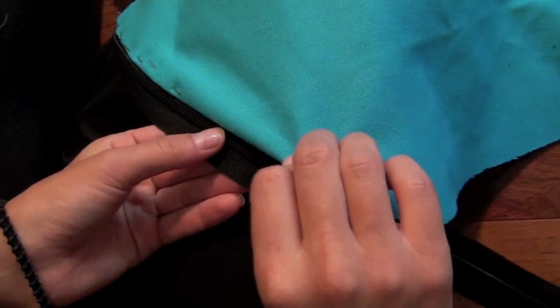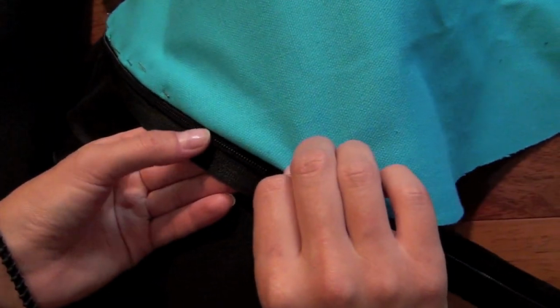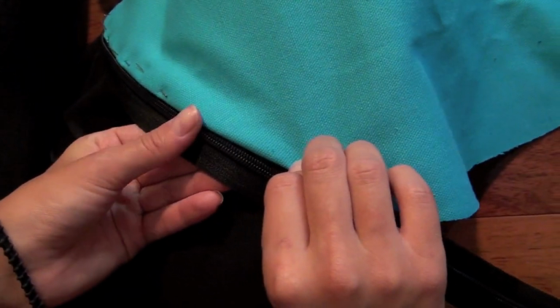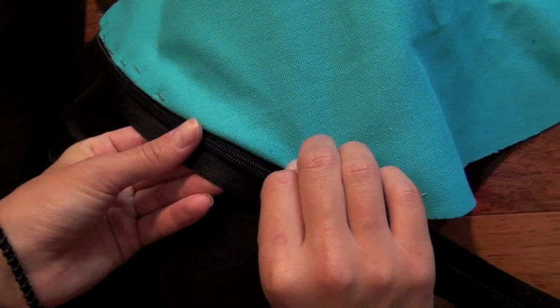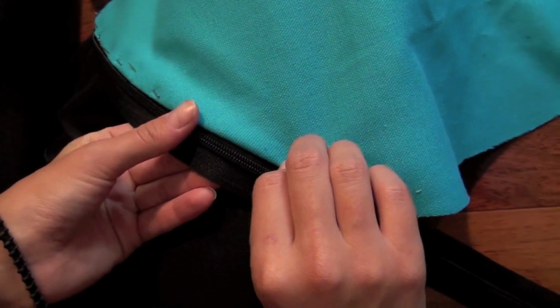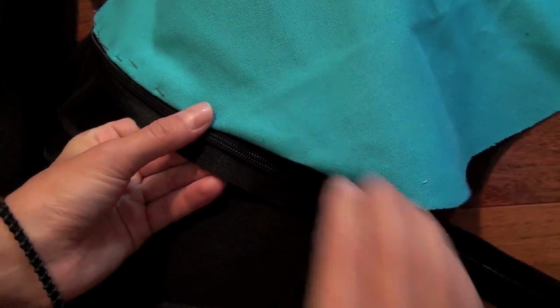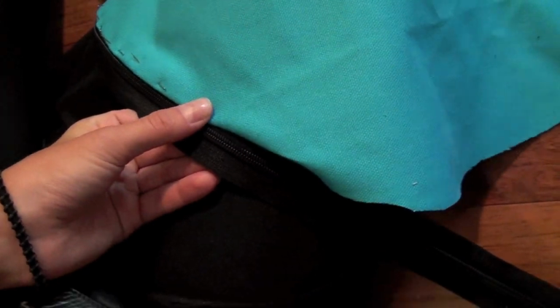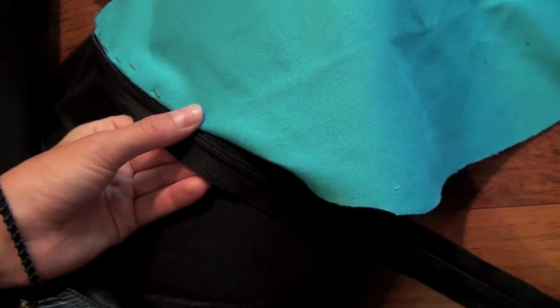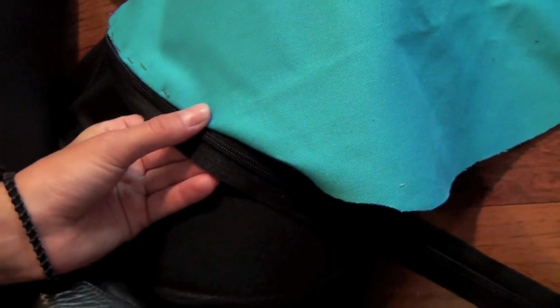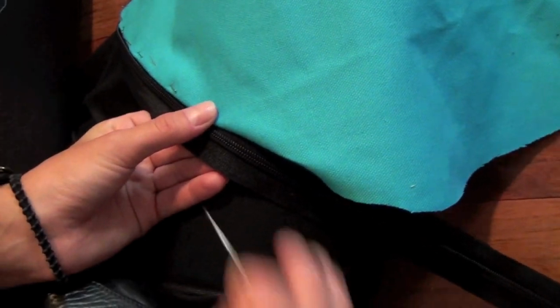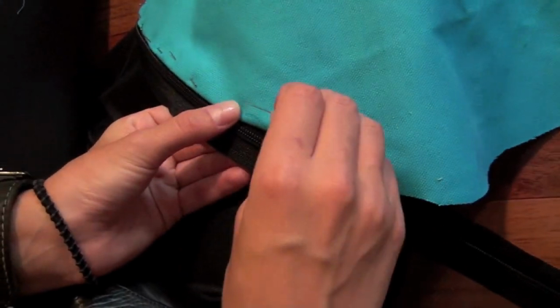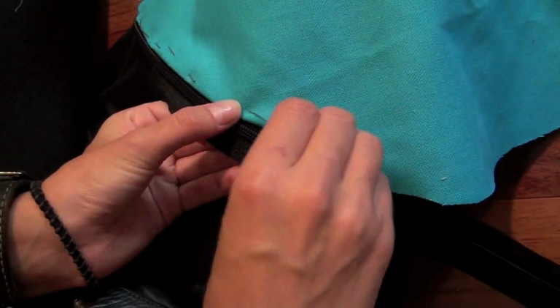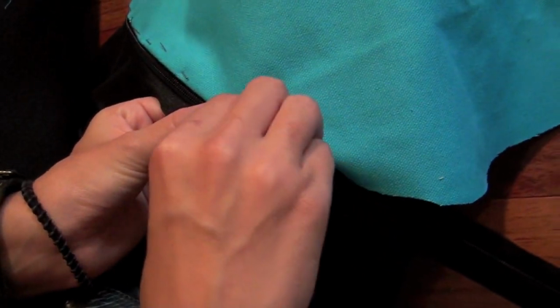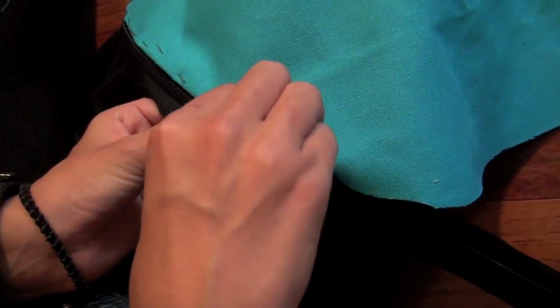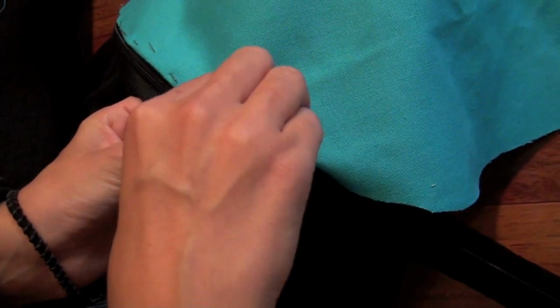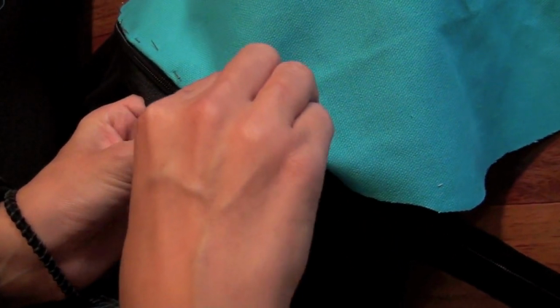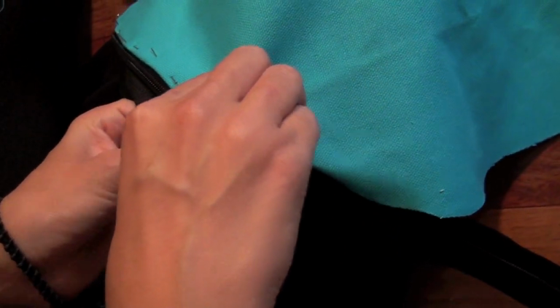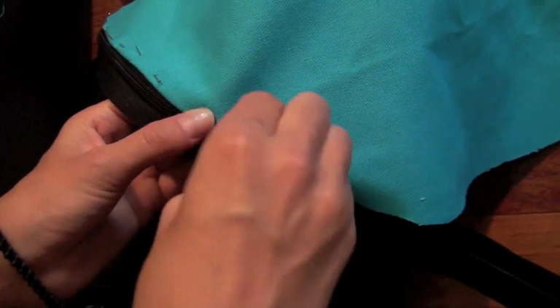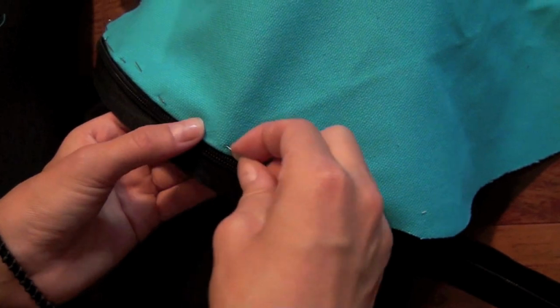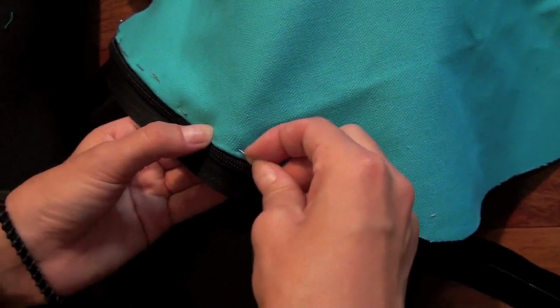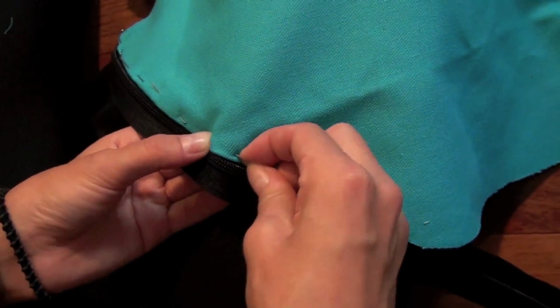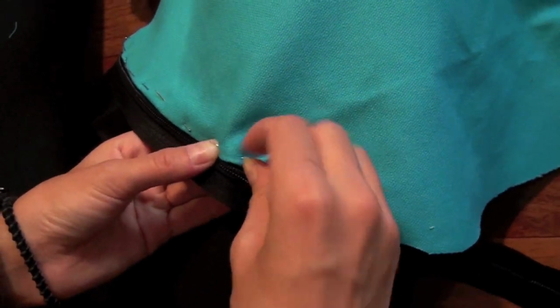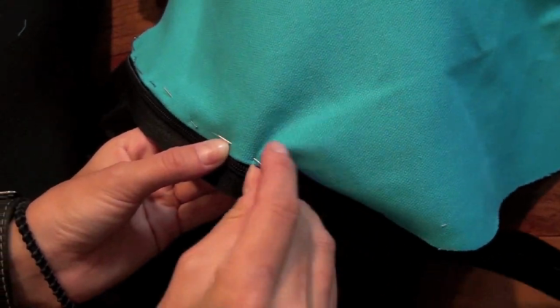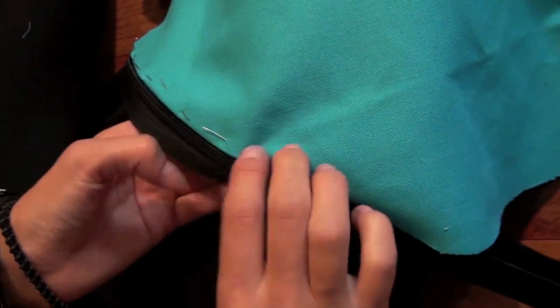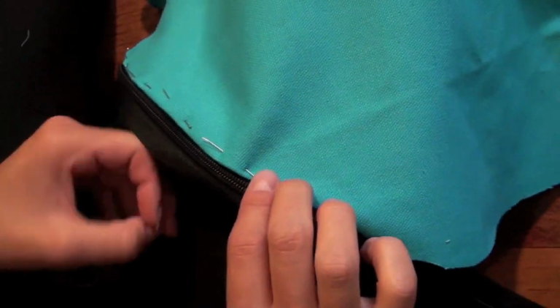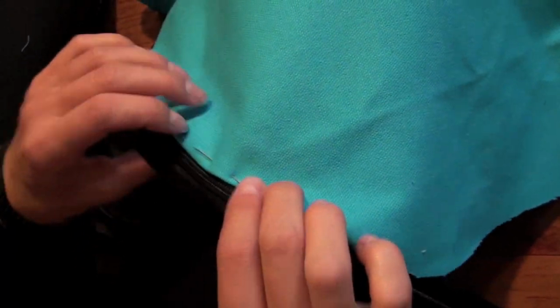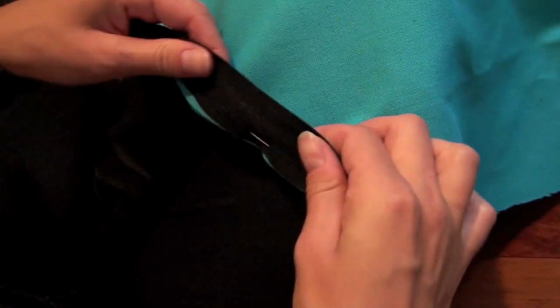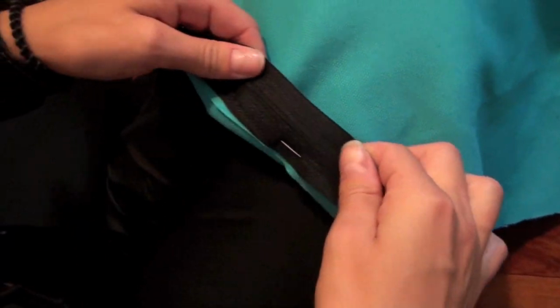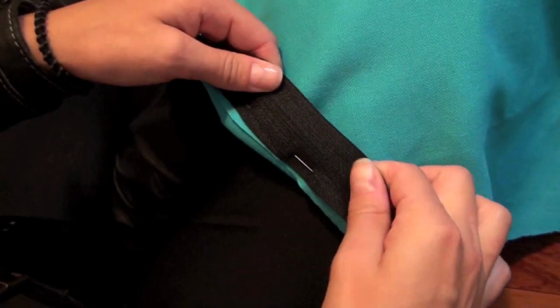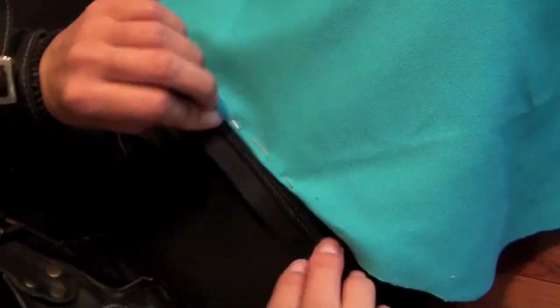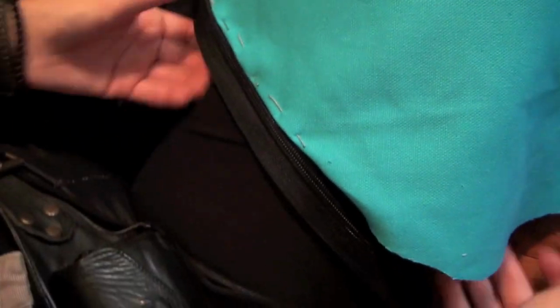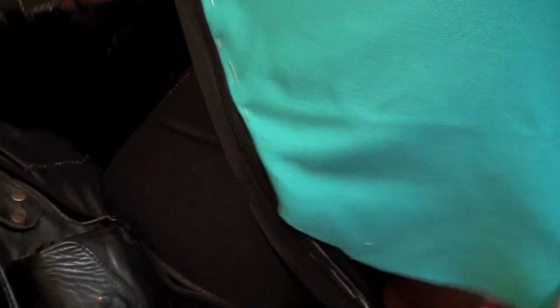Pin one of your circles to the zipper, folding over slightly so you have a nice clean edge. Remember not to bring the fabric too far over the zipper. If you do that, then when you close the zipper, it'll snag your fabric.